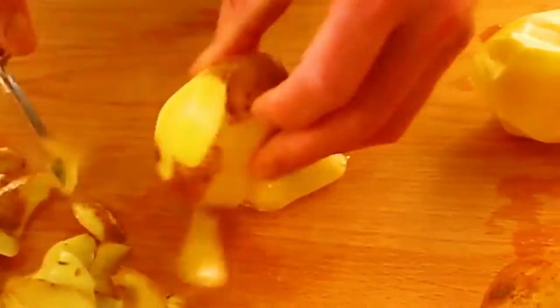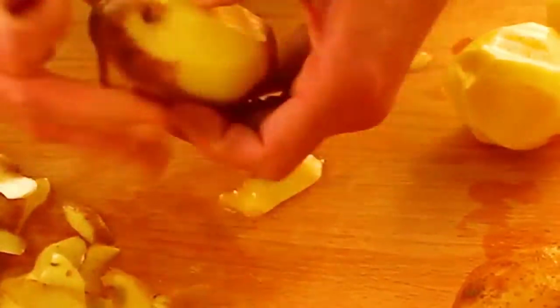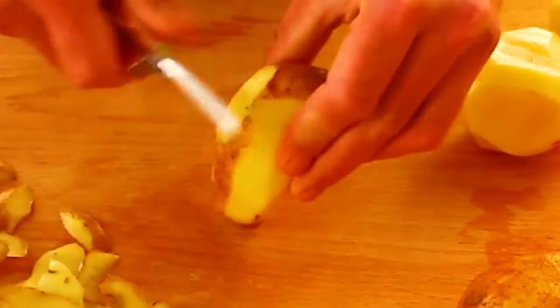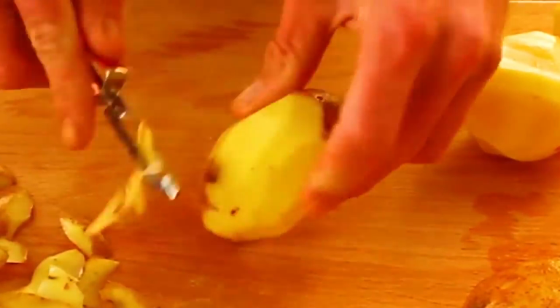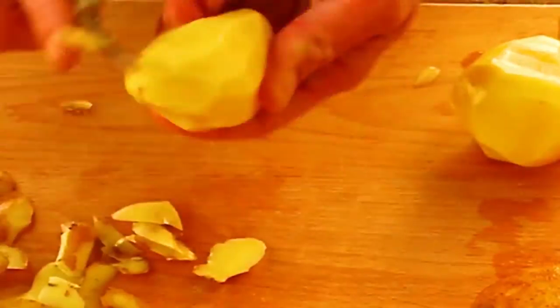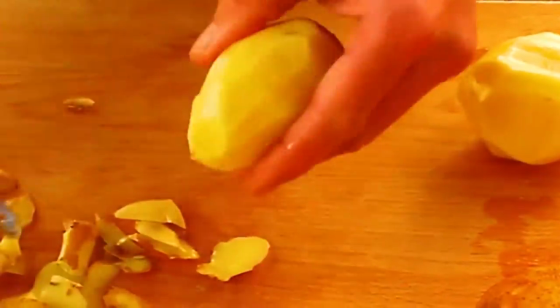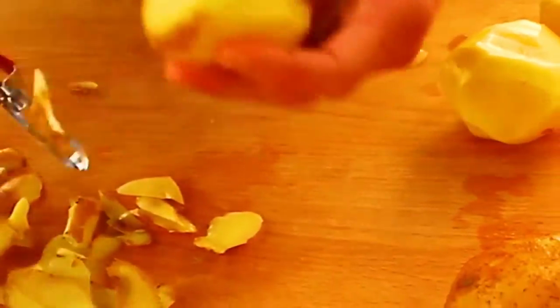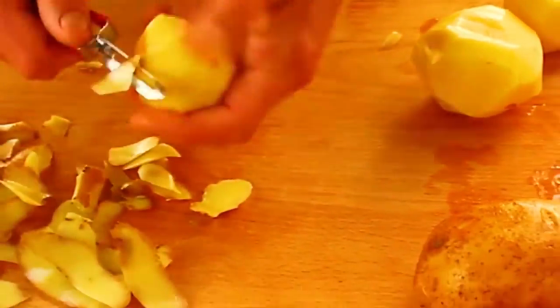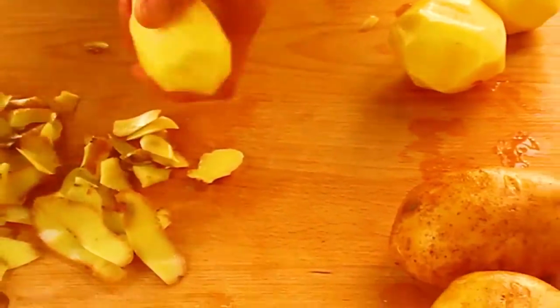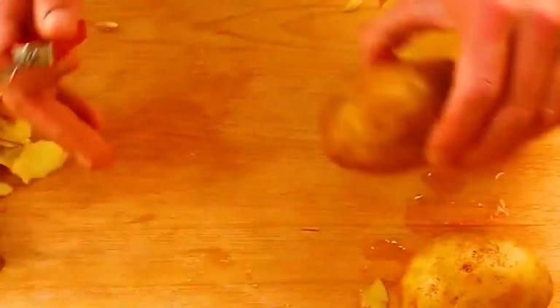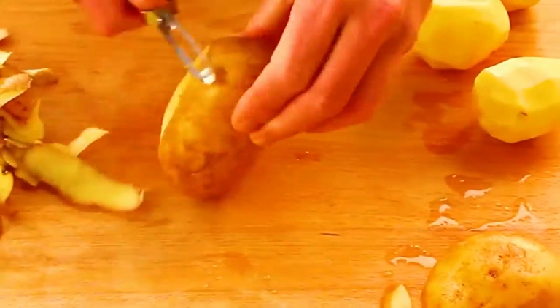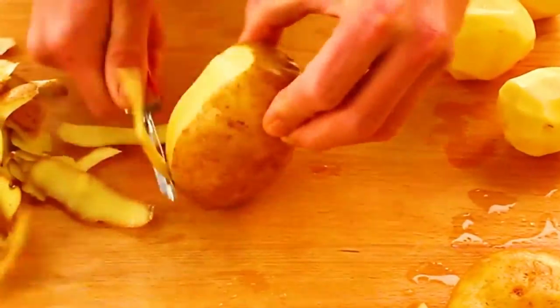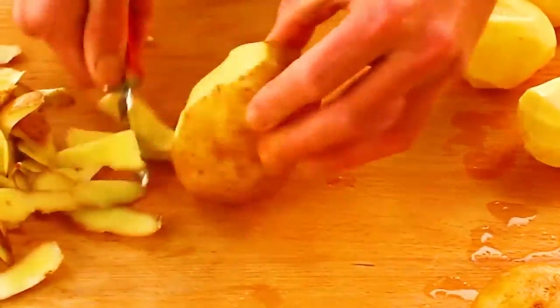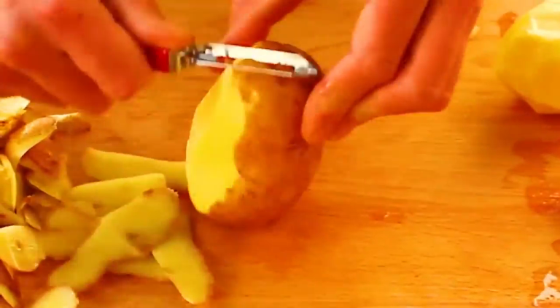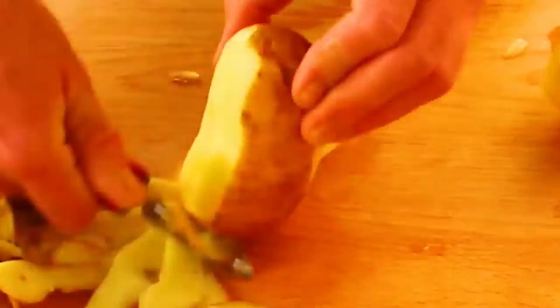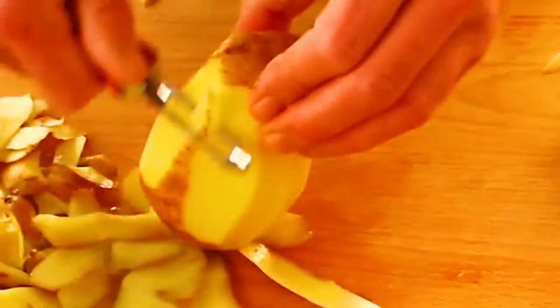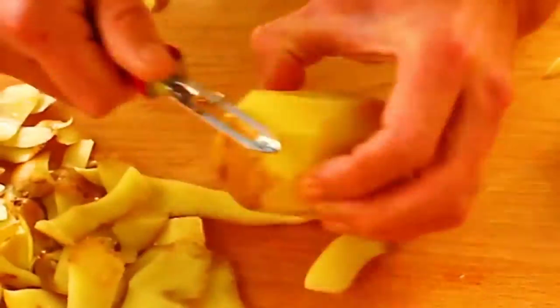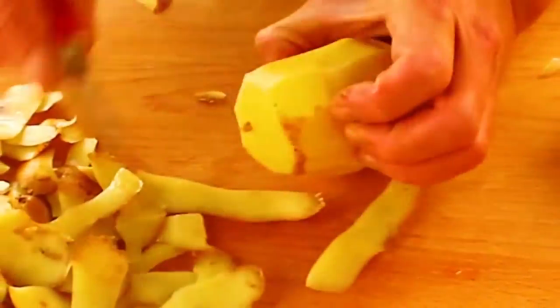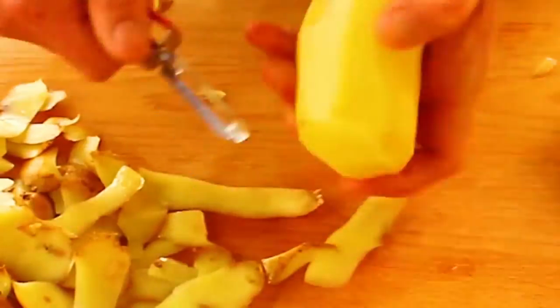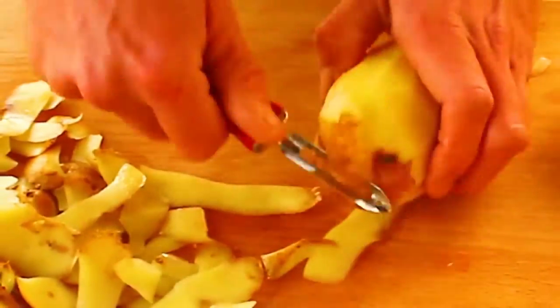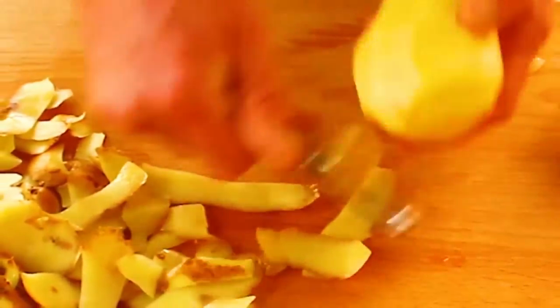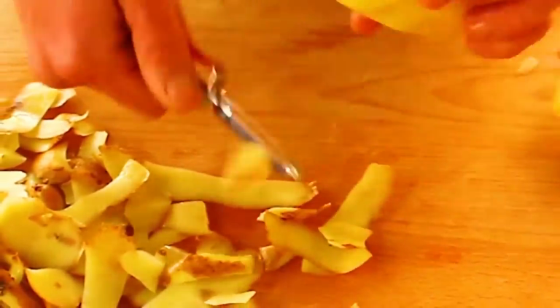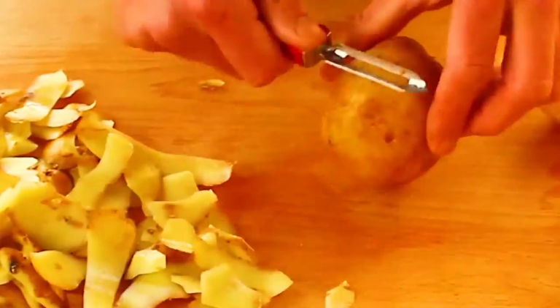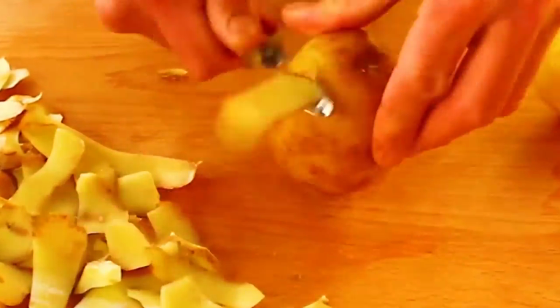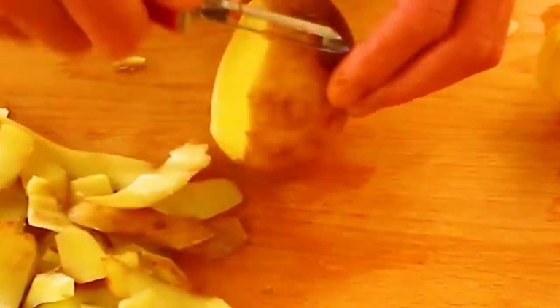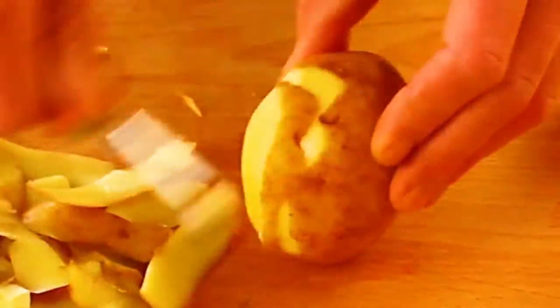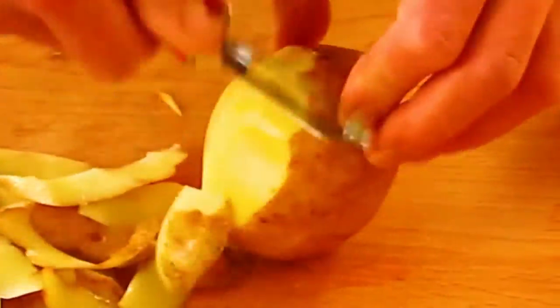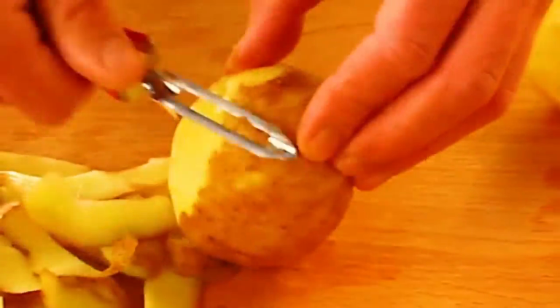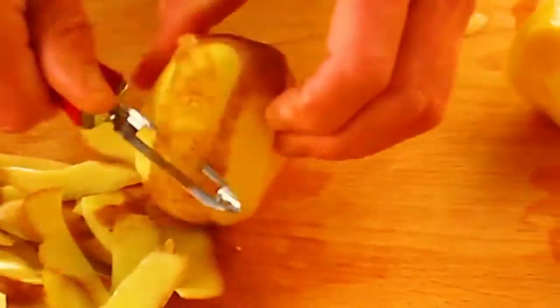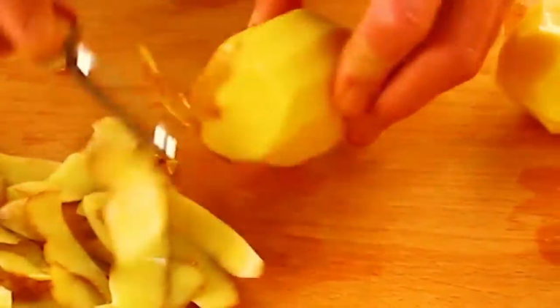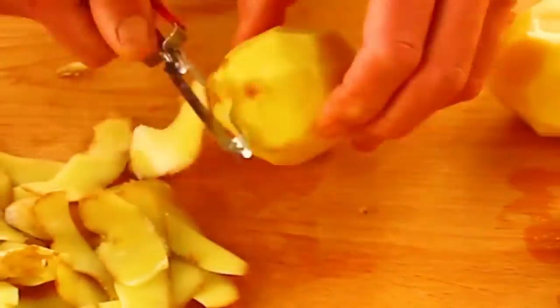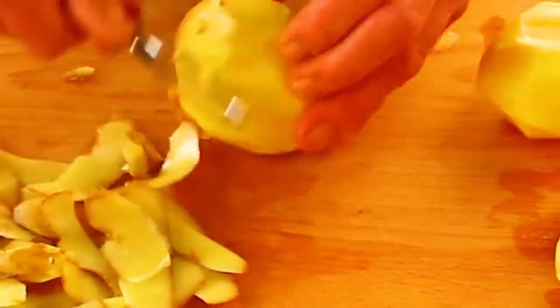I'll be growing potatoes this summer — be sure to follow on Facebook, Pinterest, Tumblr, and Twitter for exclusive pictures. Find a complete recipe on Google Plus.